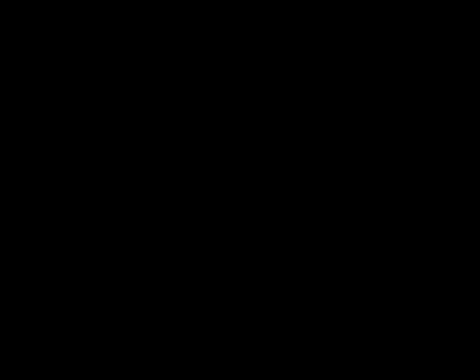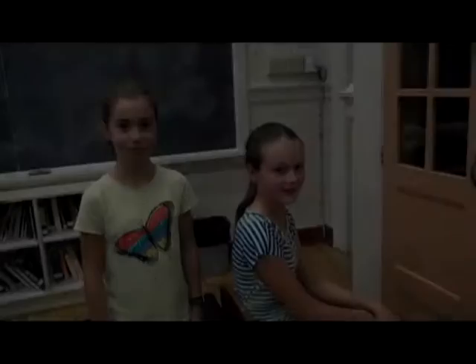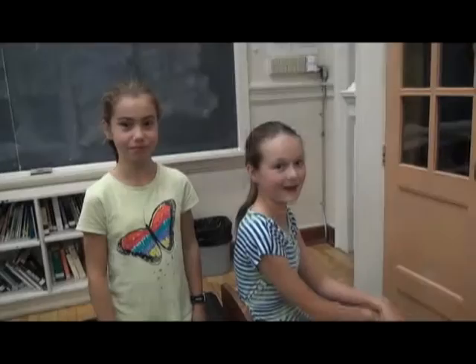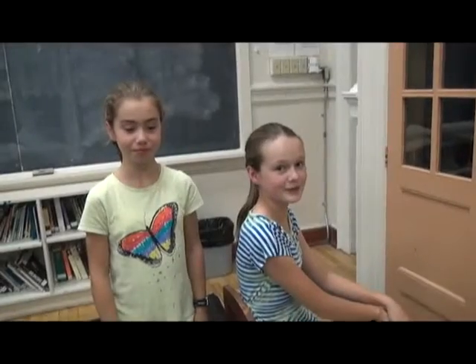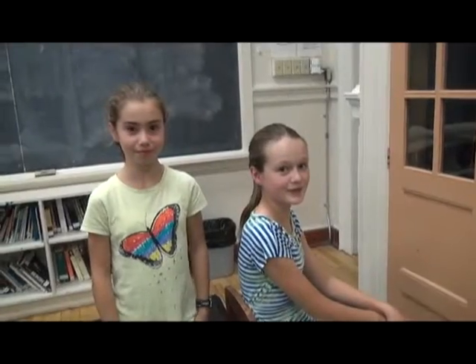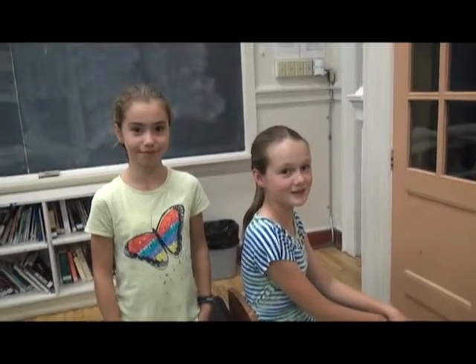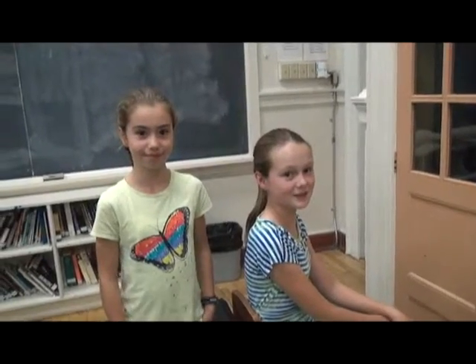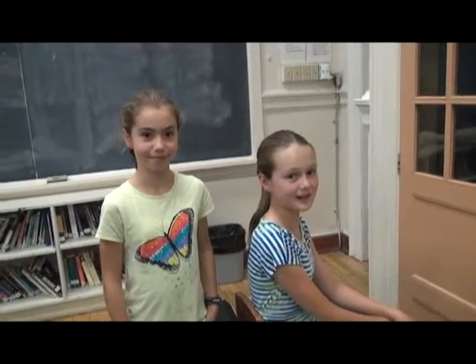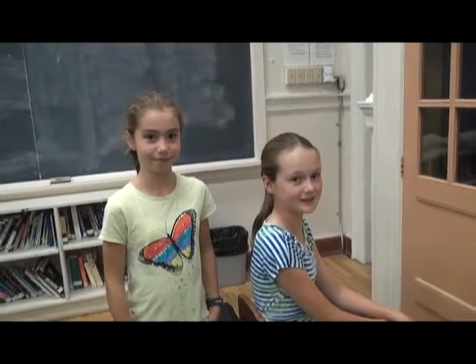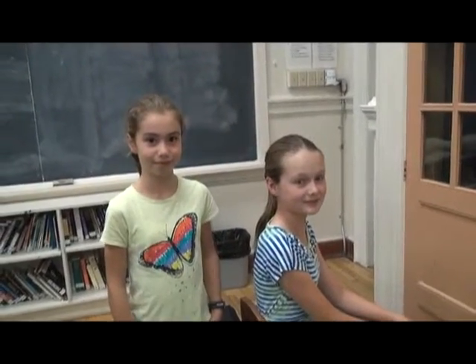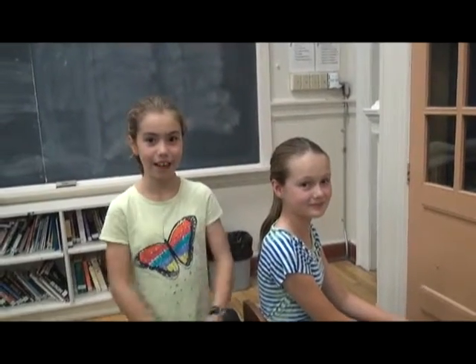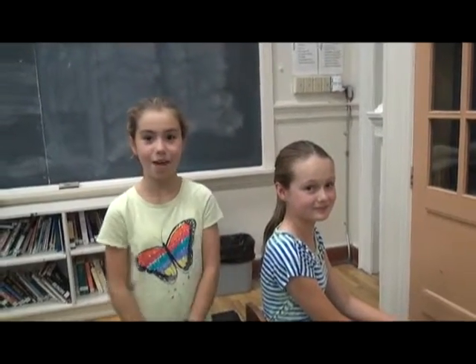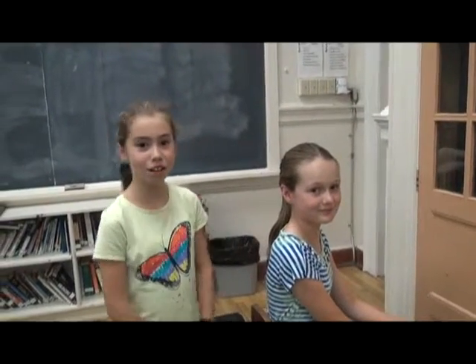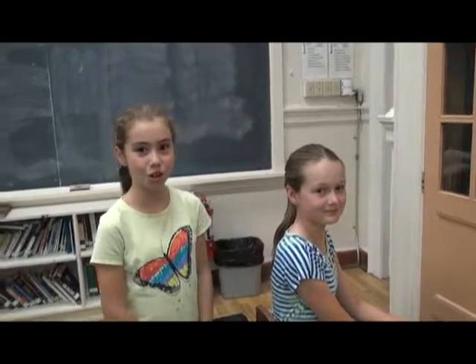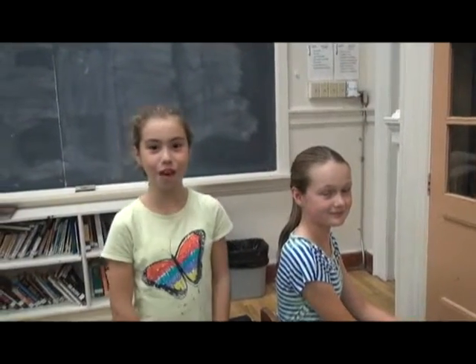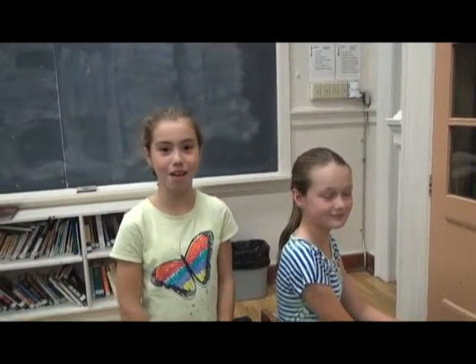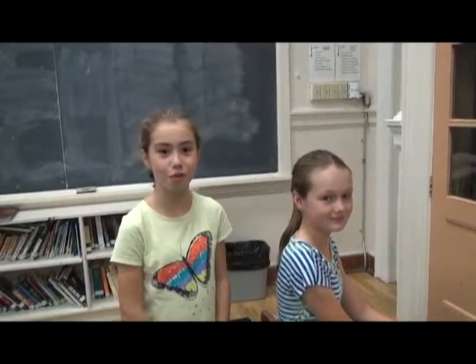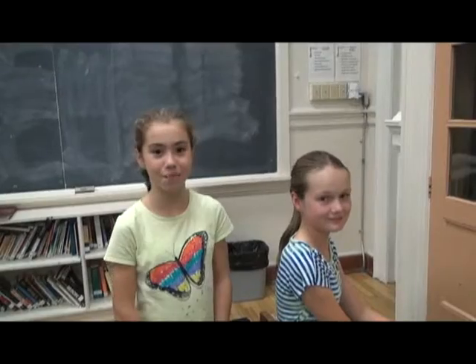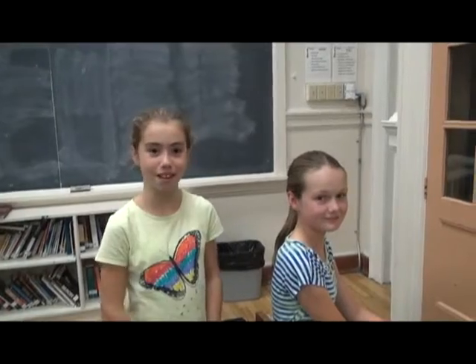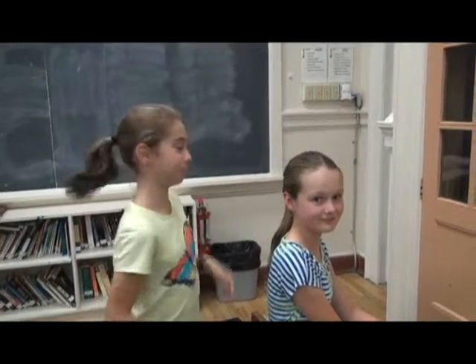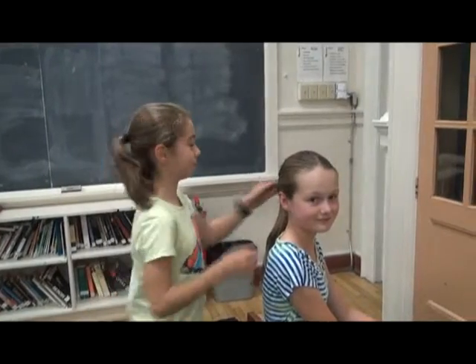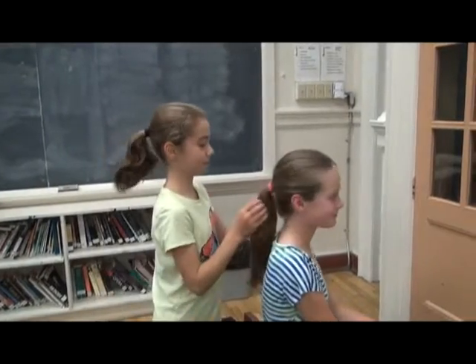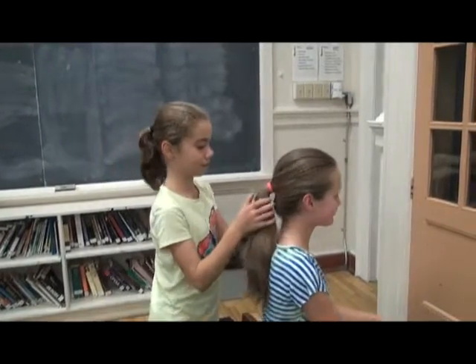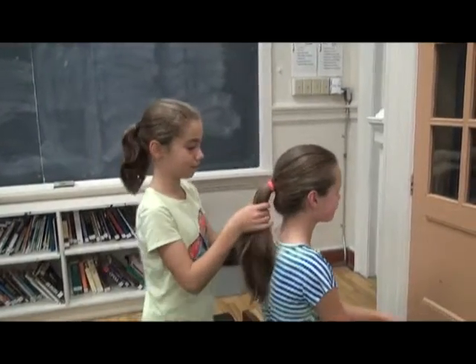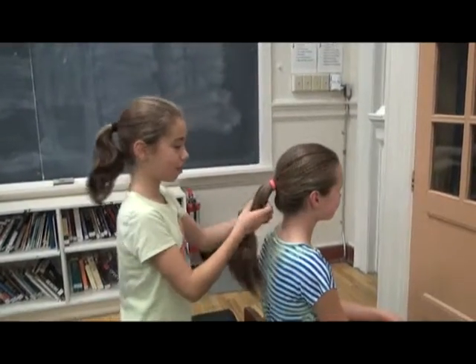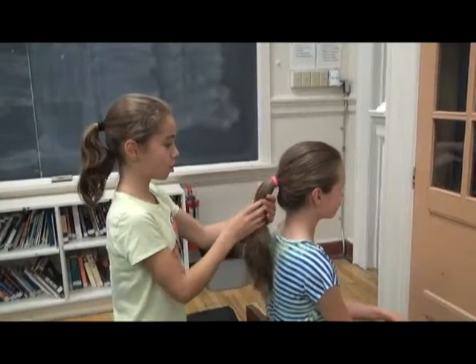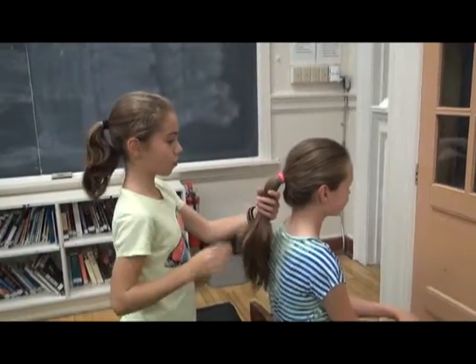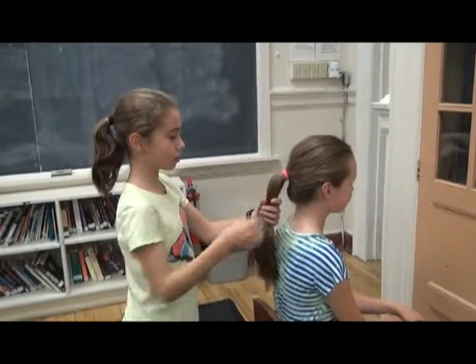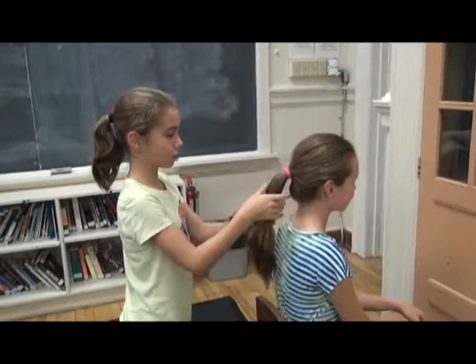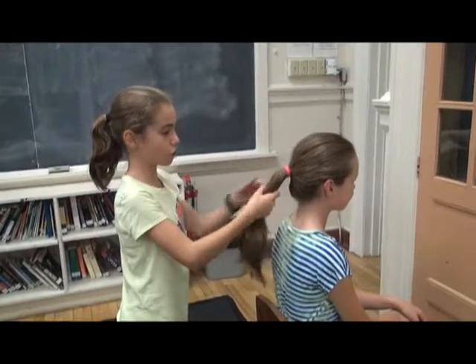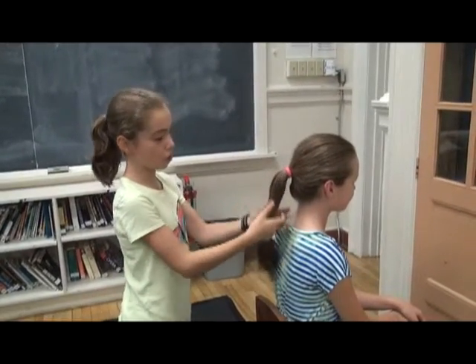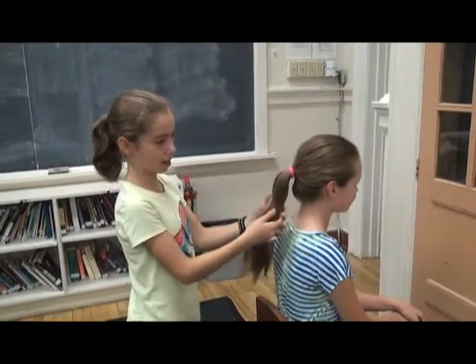Hi, we're students of the School of Dance. I'm going to show you how to make a perfect bun. So first, you do a ponytail.